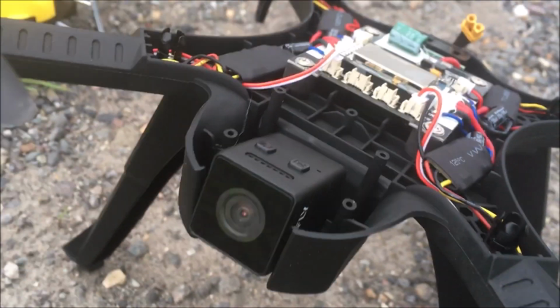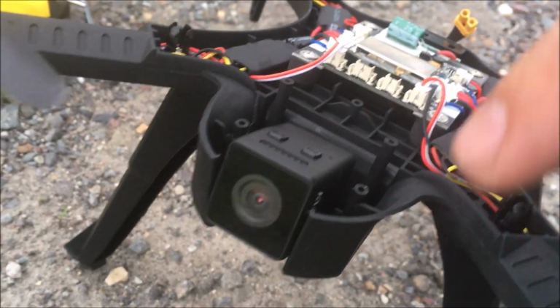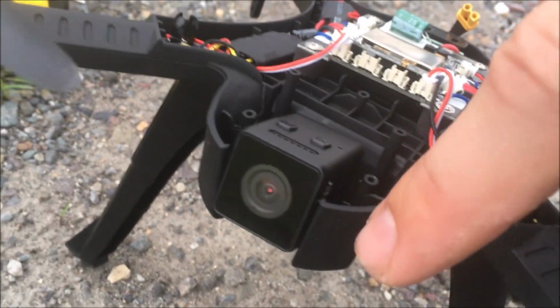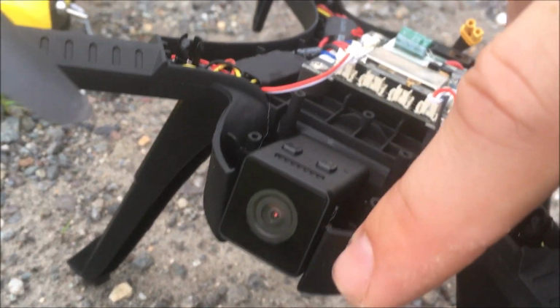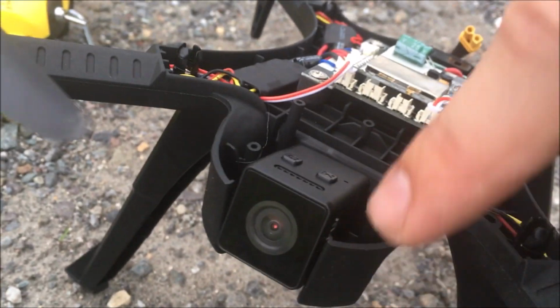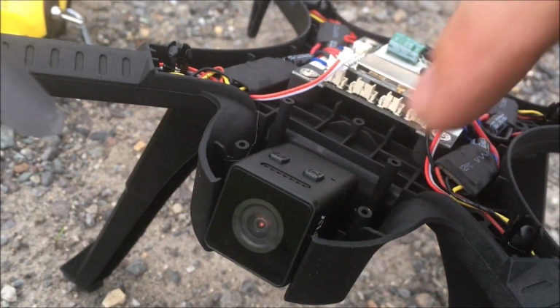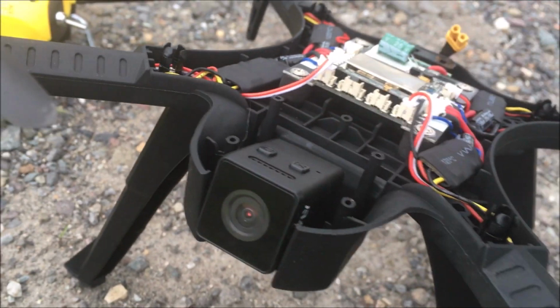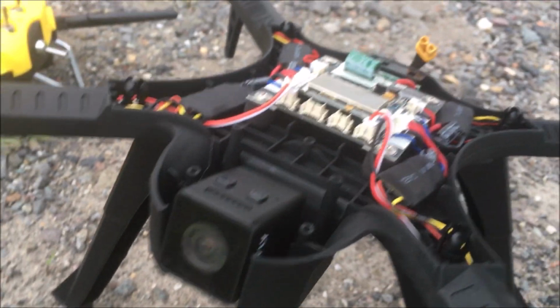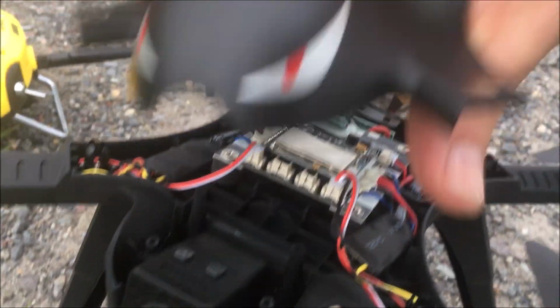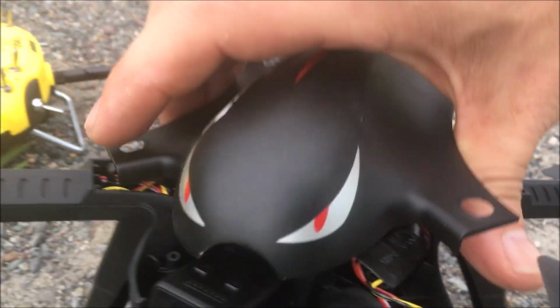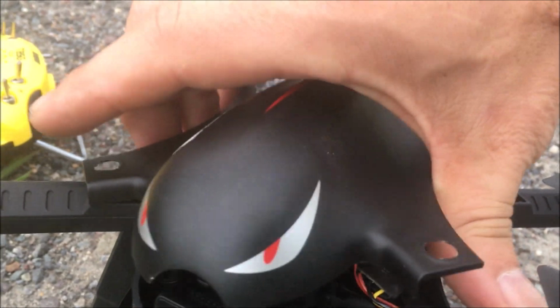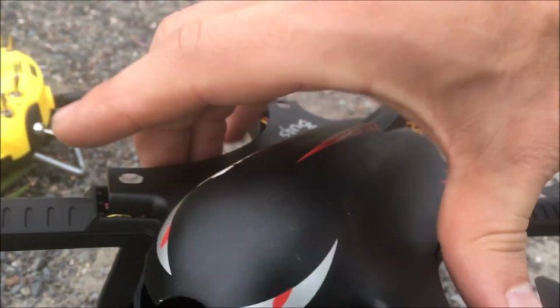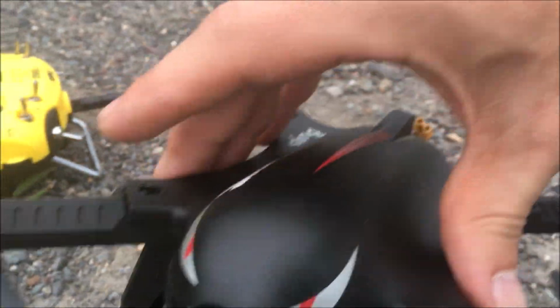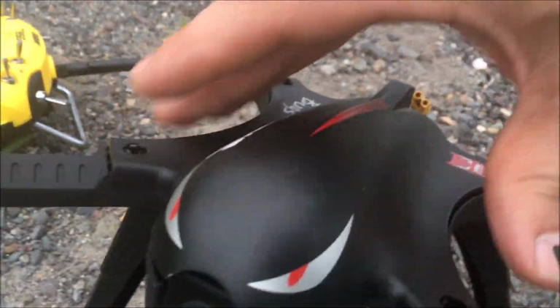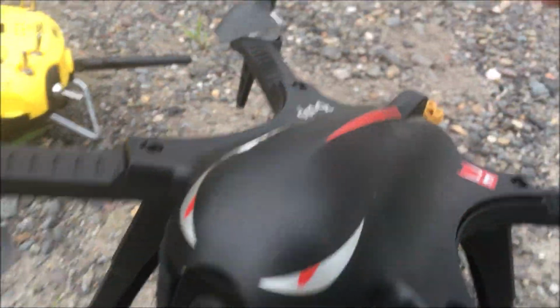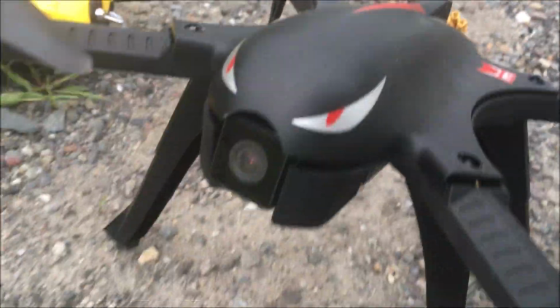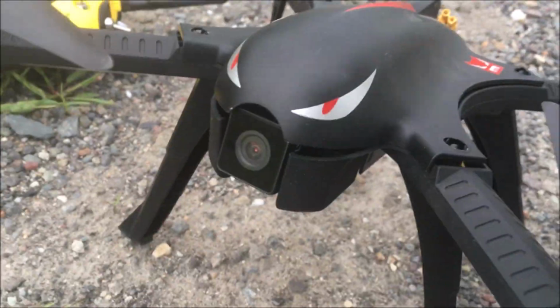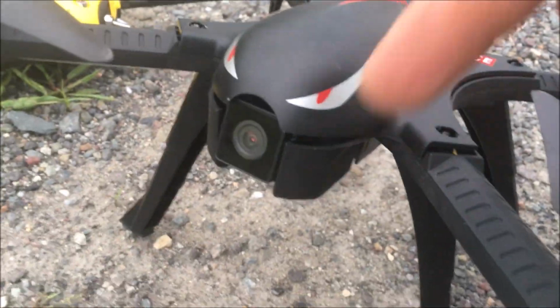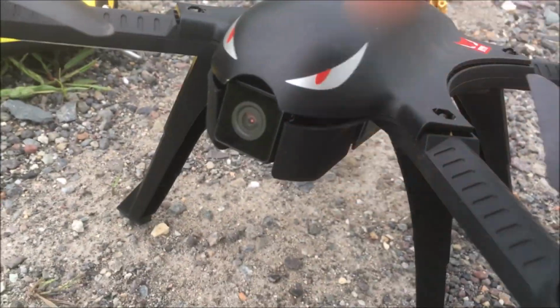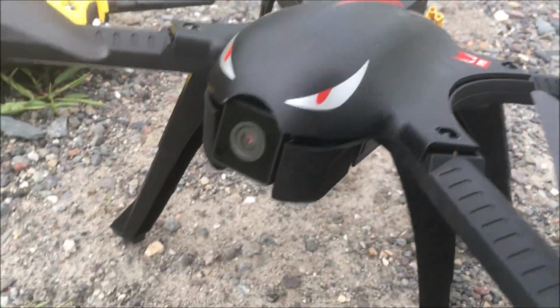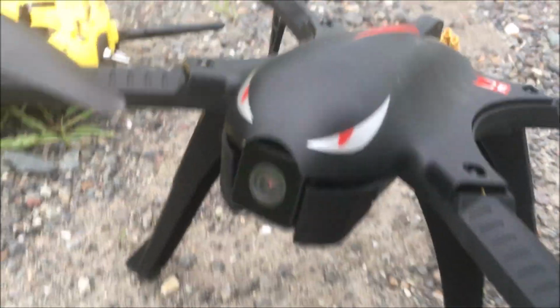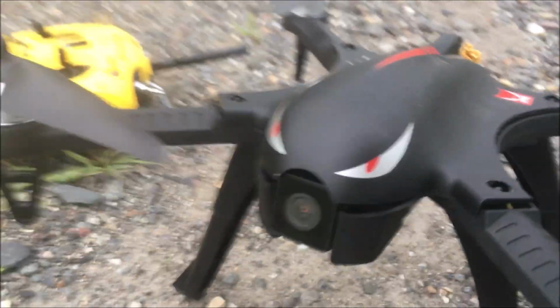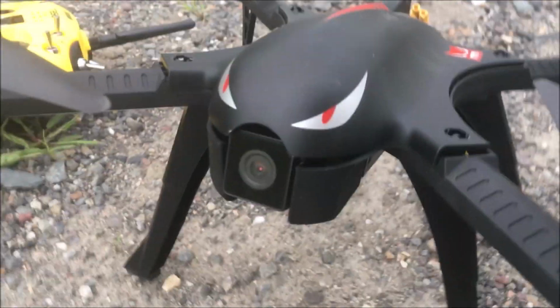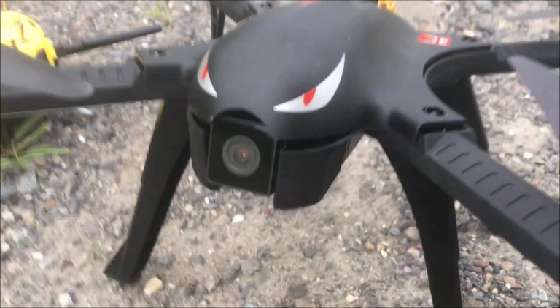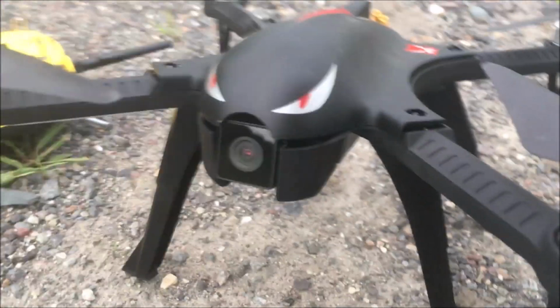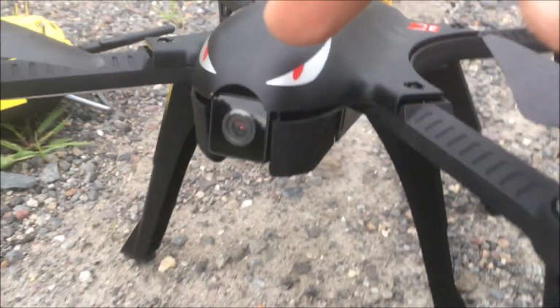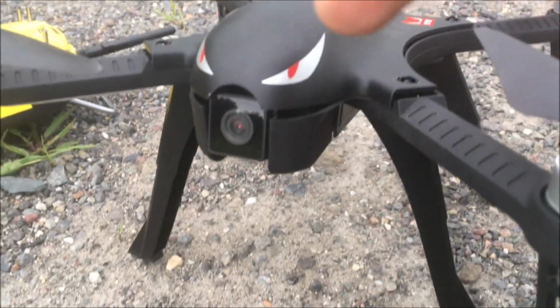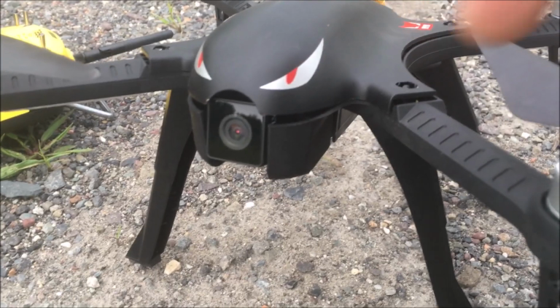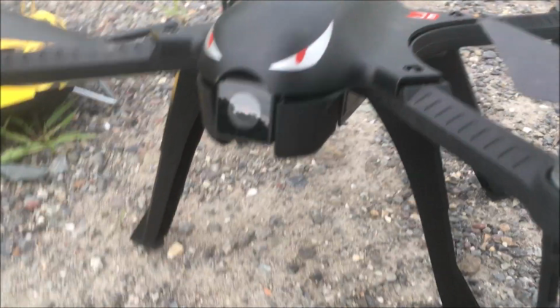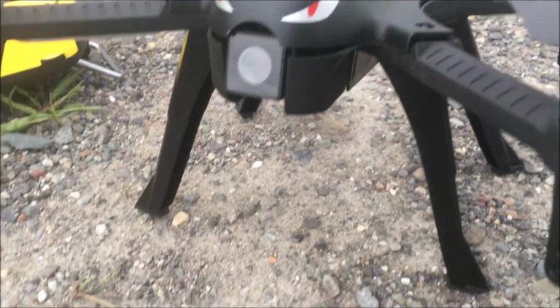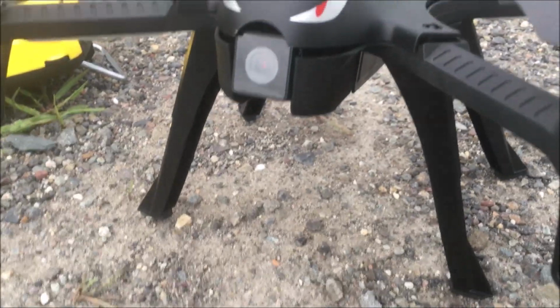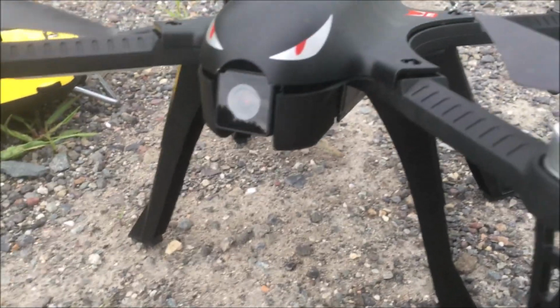It fit right in between here. I was able to pitch it backwards, get some back pitch on it. Now we're just going to fly line of sight and test that camera. Be aware, when you turn this camera on, it starts recording.